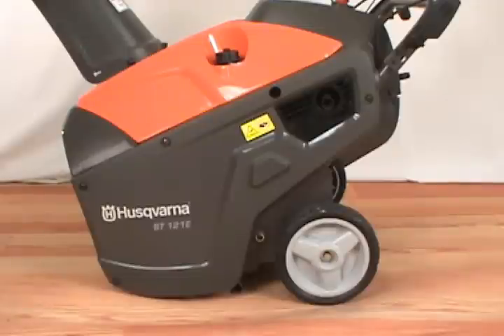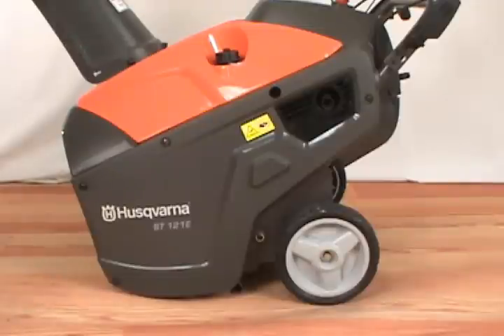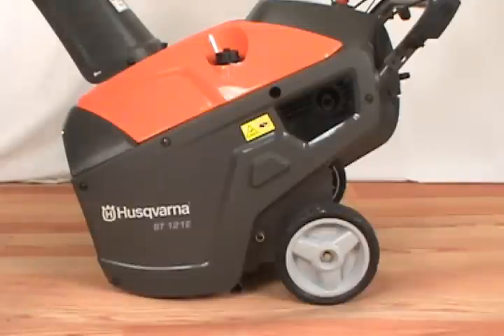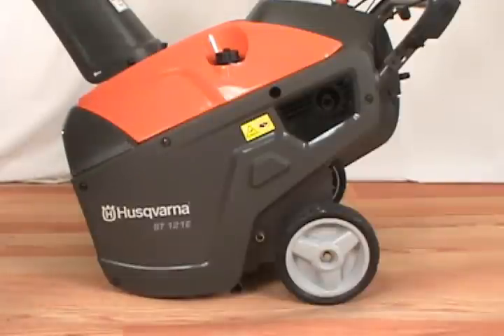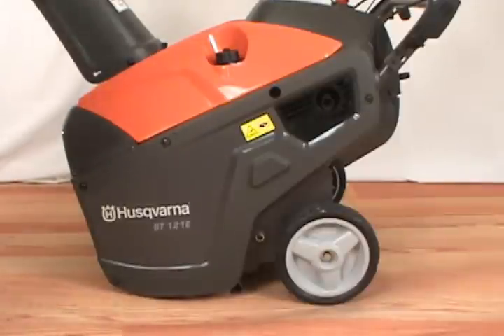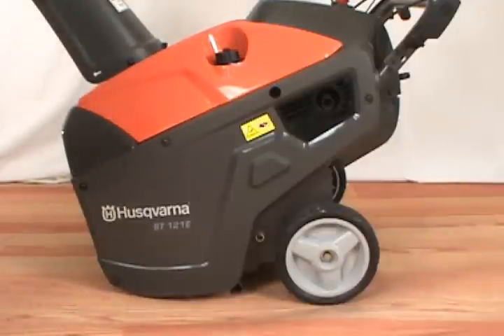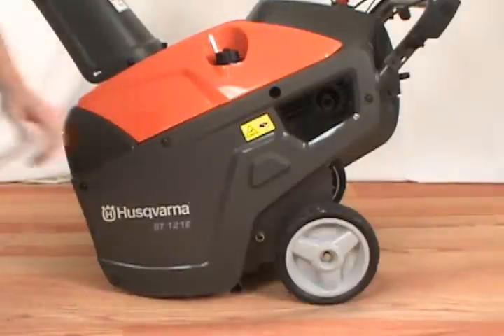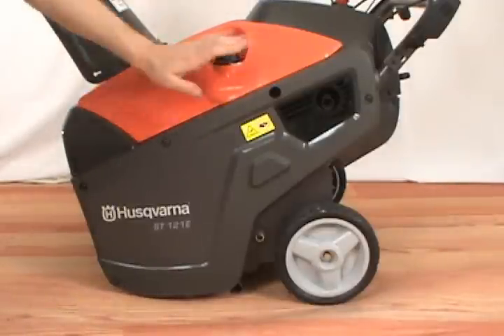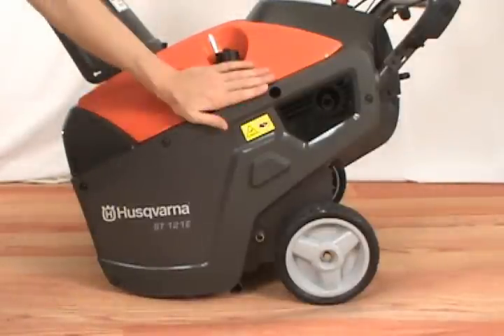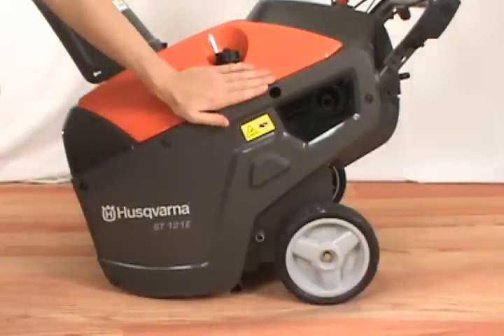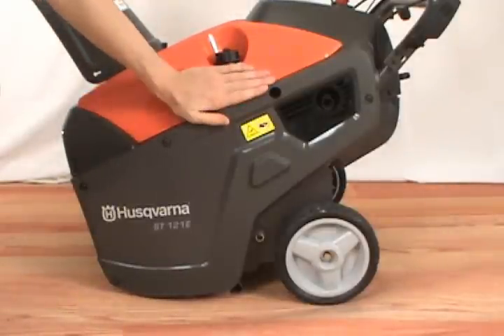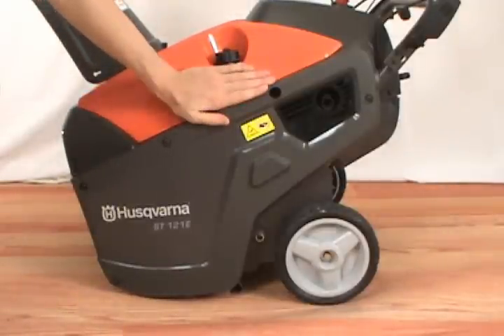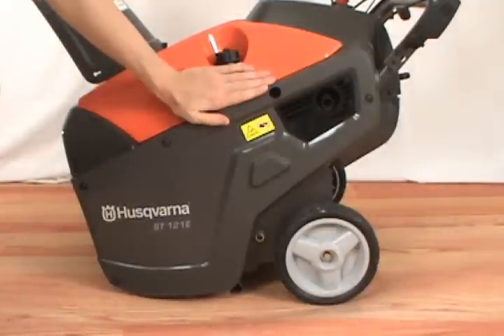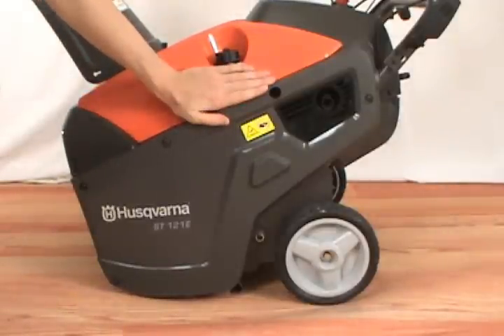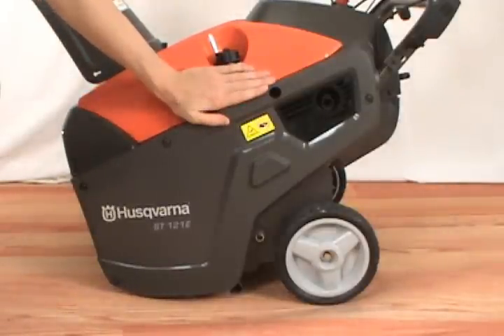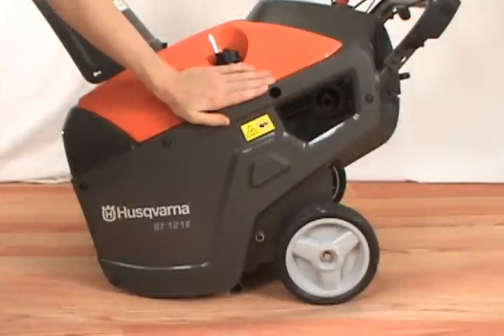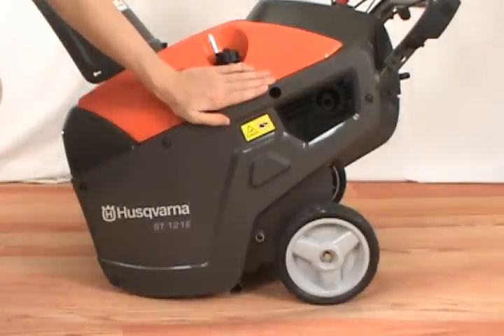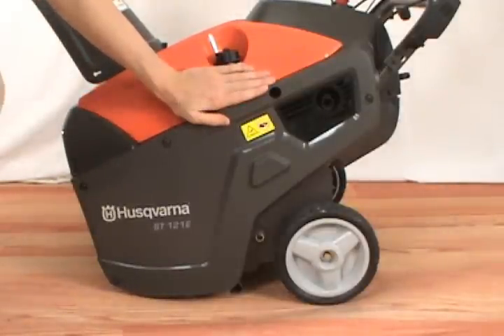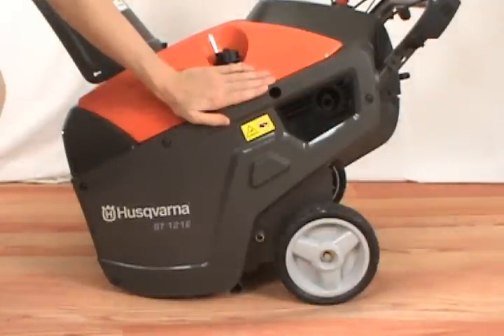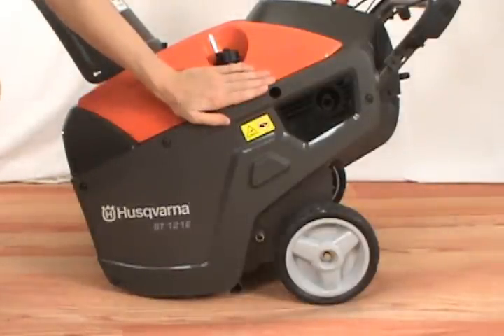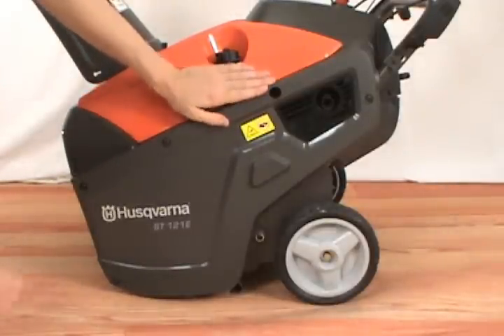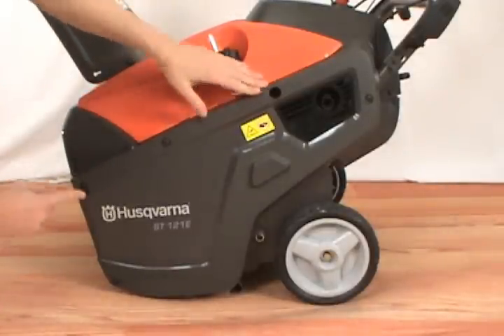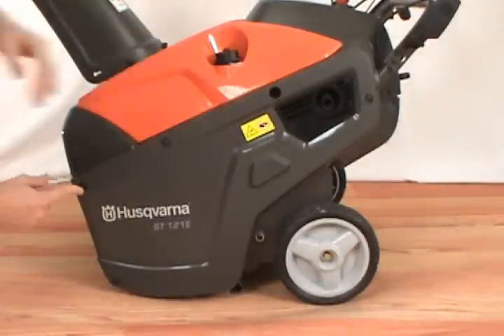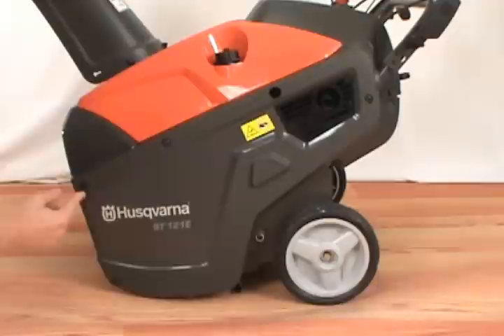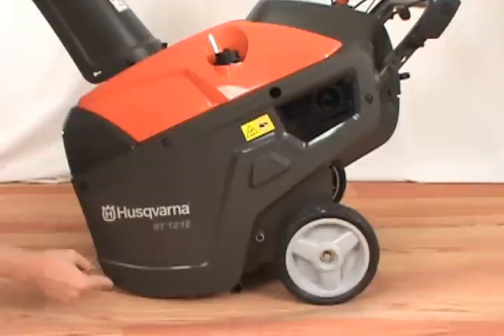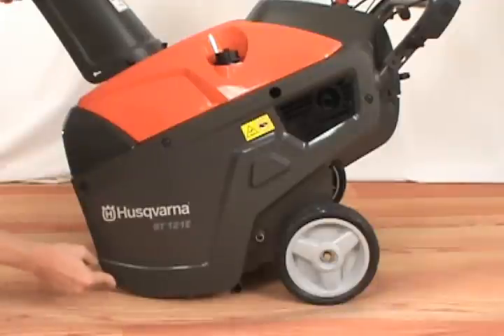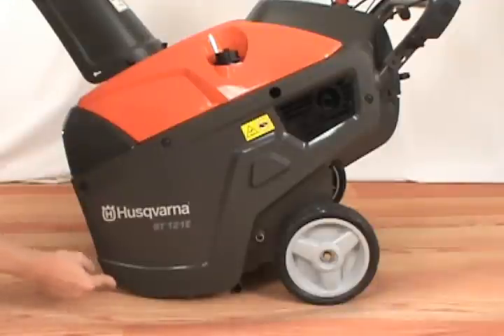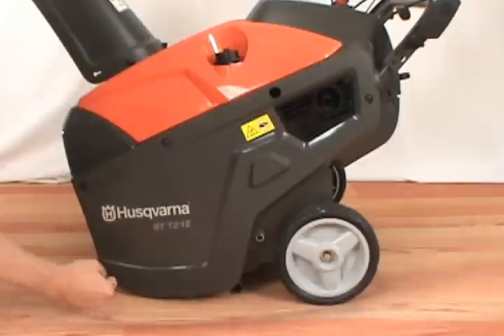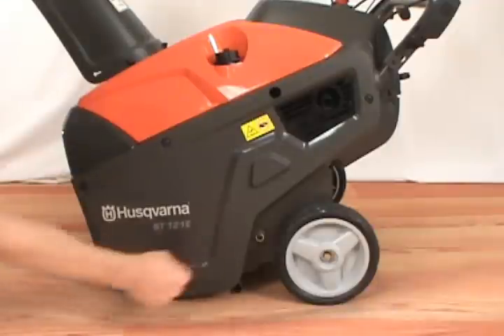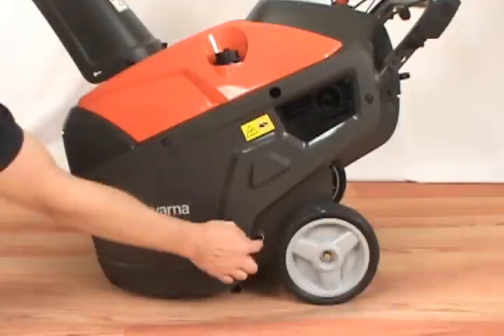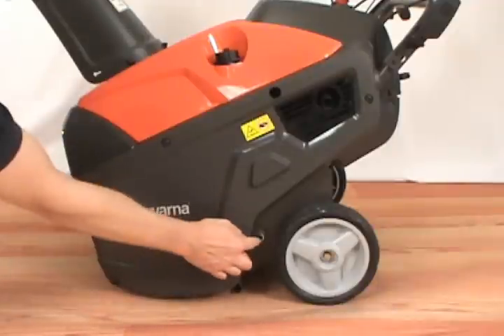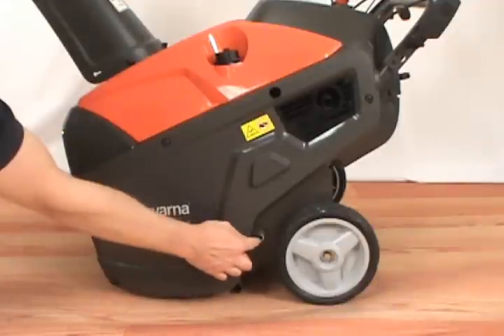To replace the belt, first remove the drive belt cover. There should be seven screws holding the drive belt cover in place.